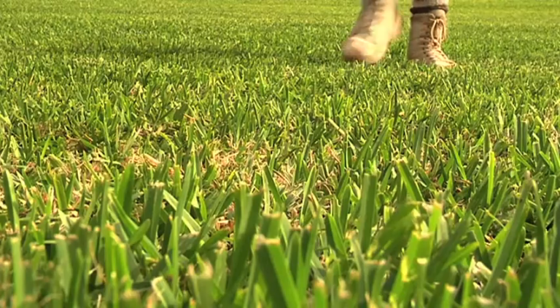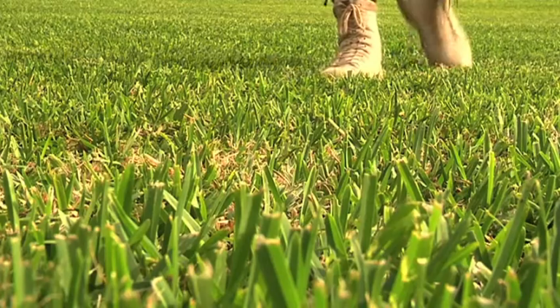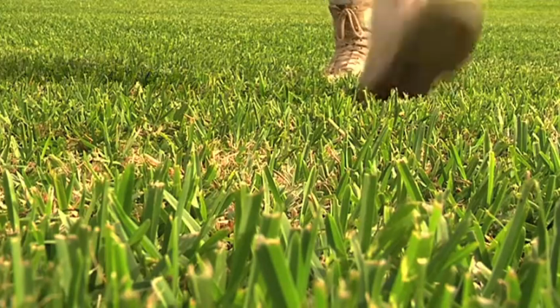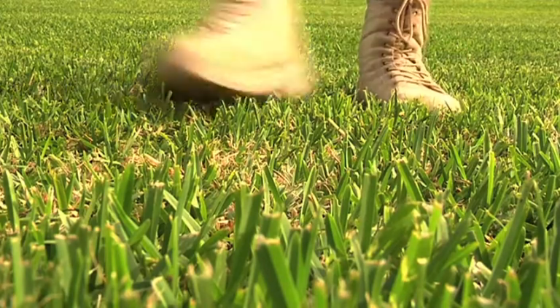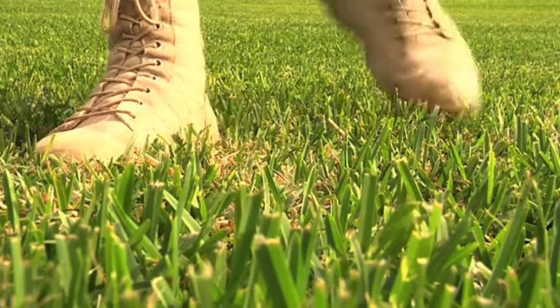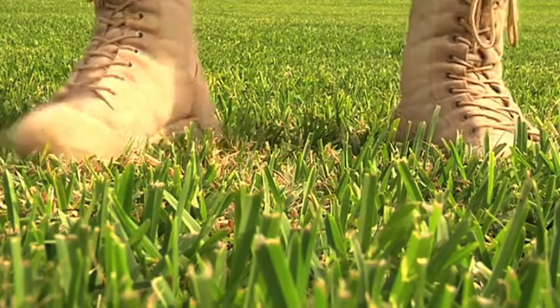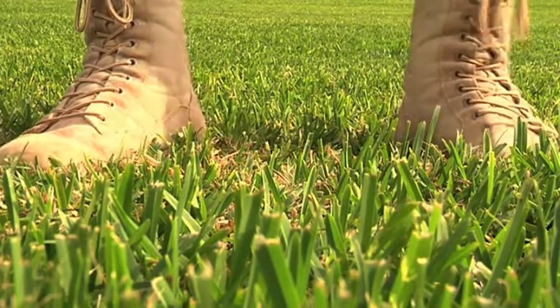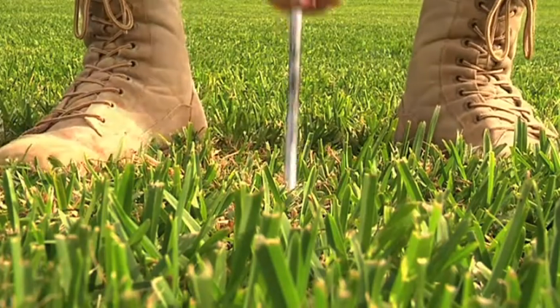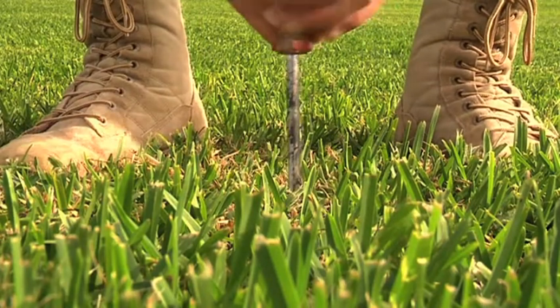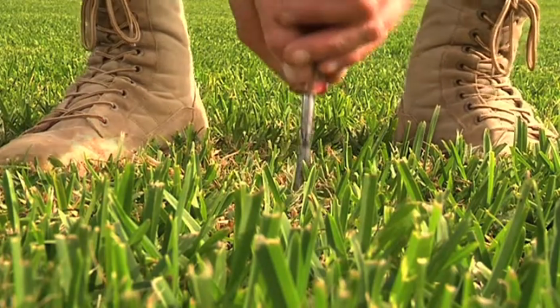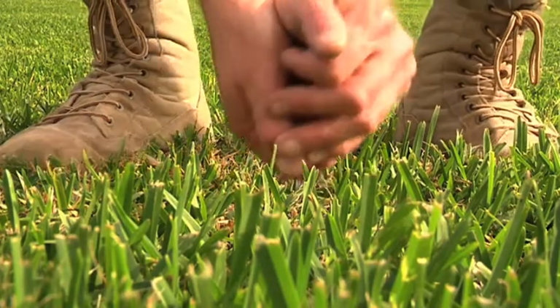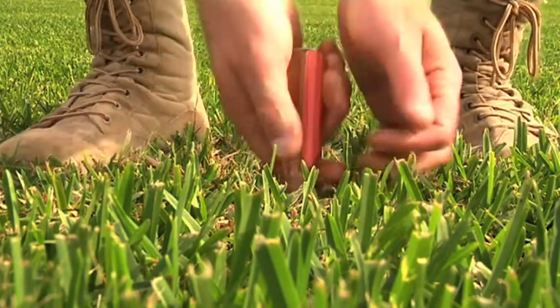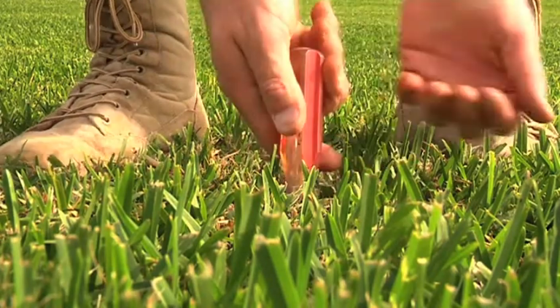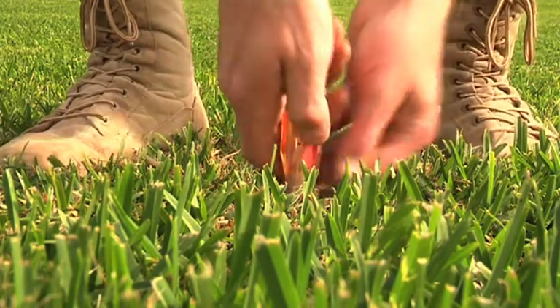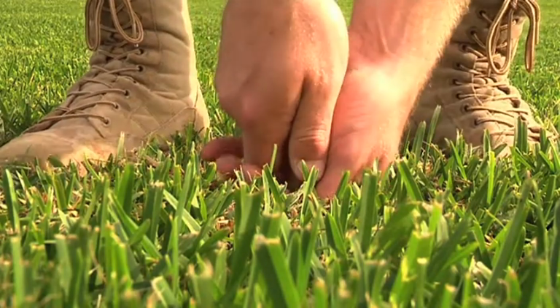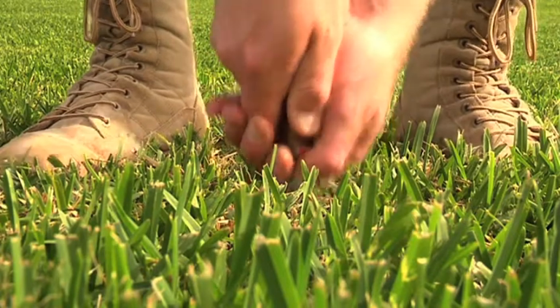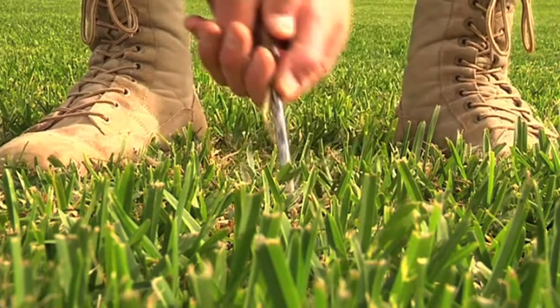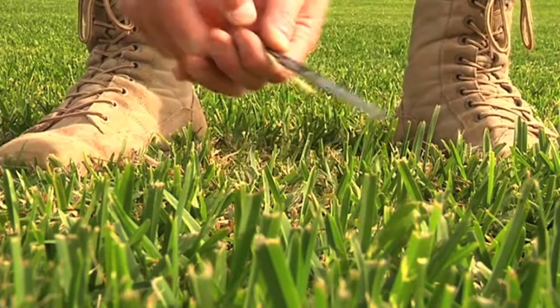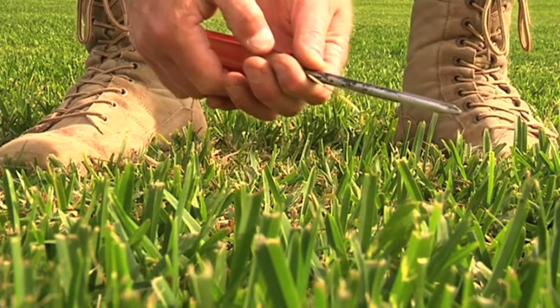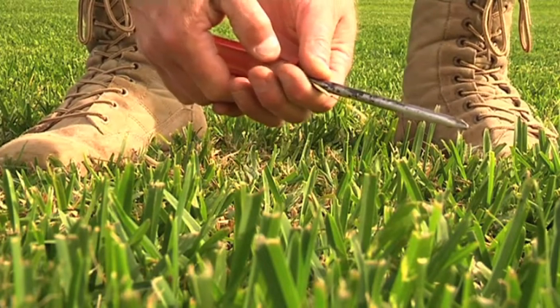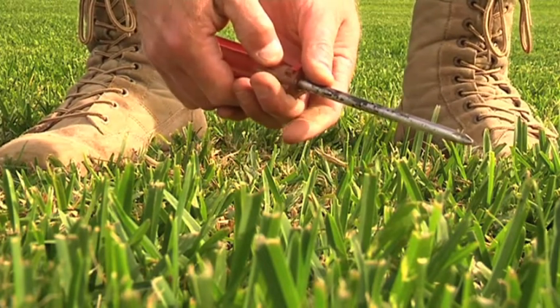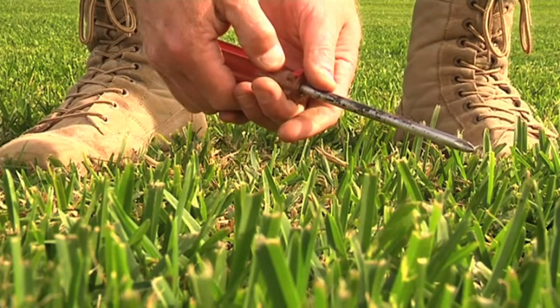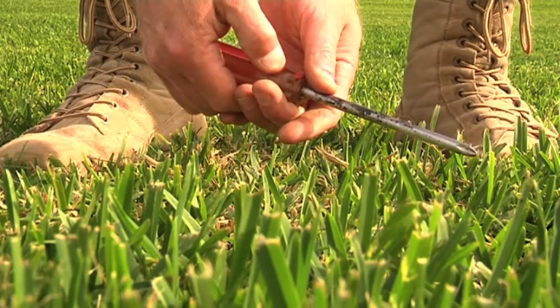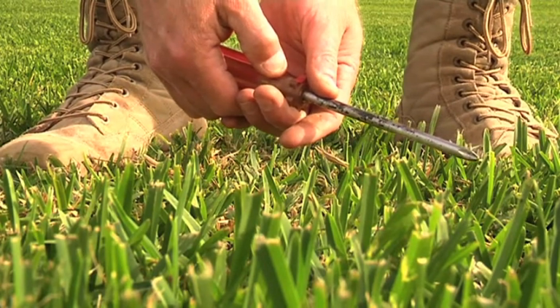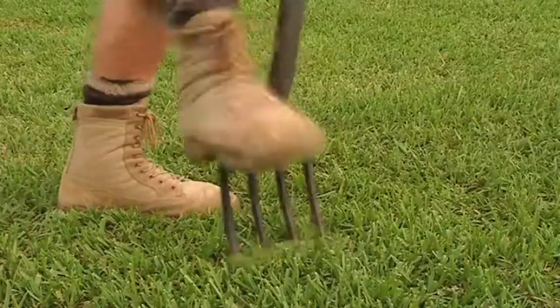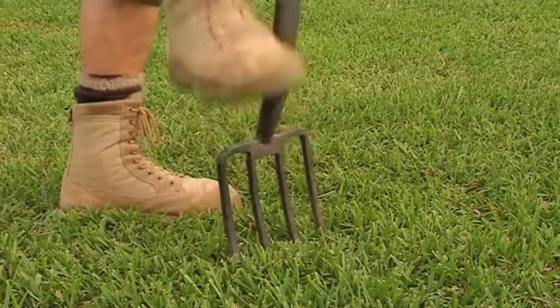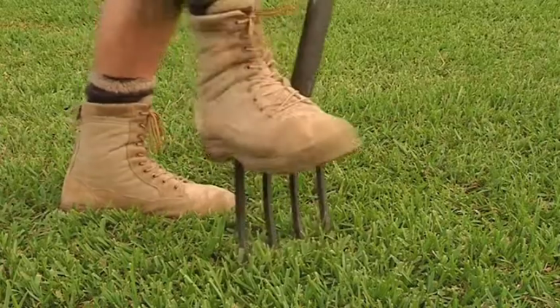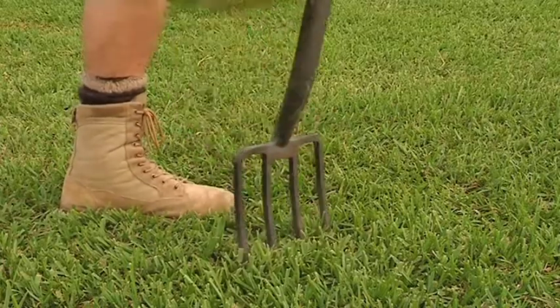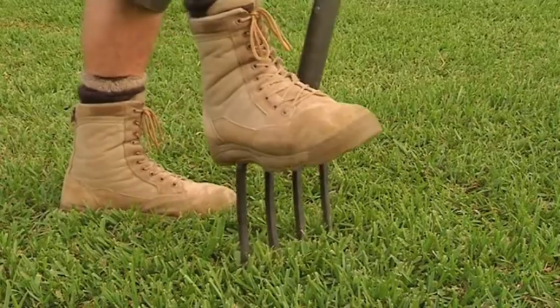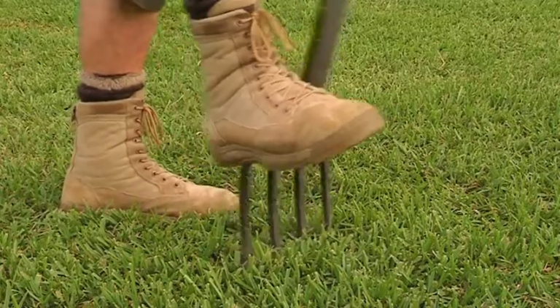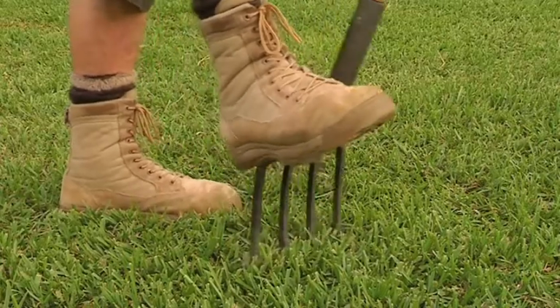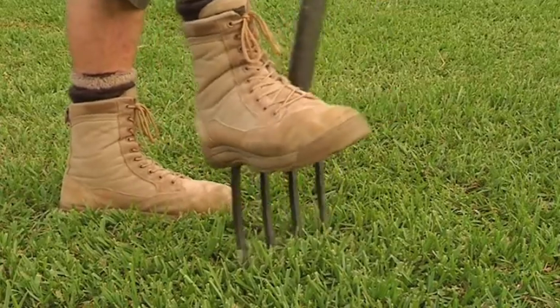To test if you have a compacted lawn, simply push a garden fork or screwdriver into the ground. In a good lawn, the tines of the fork should easily go down halfway or more. If they don't, the chances are the lawn is compacted and needs some fixing.